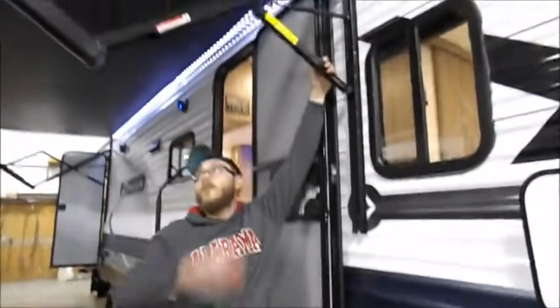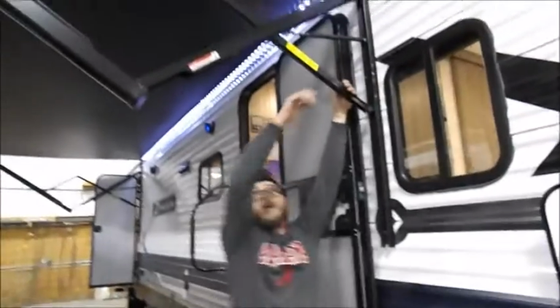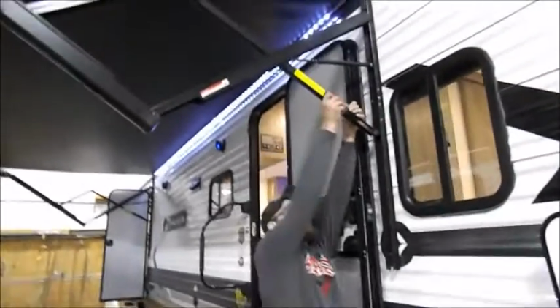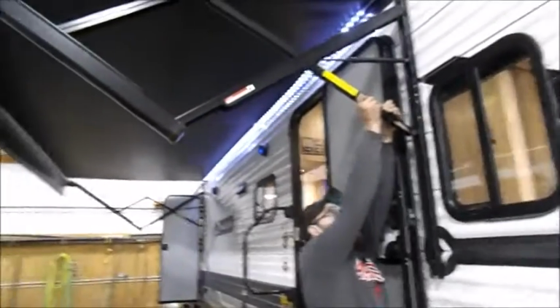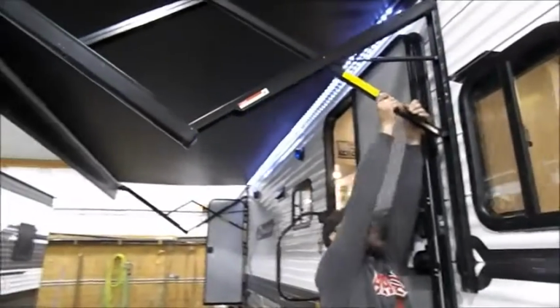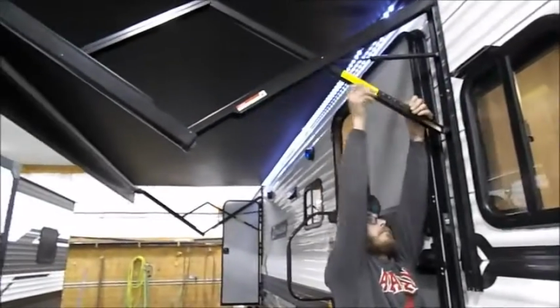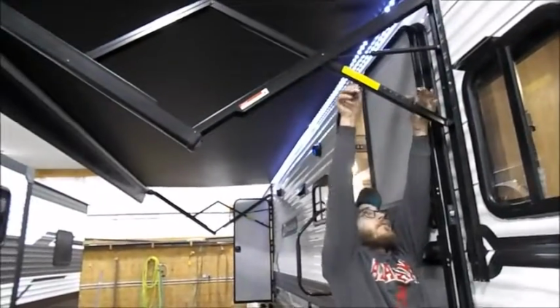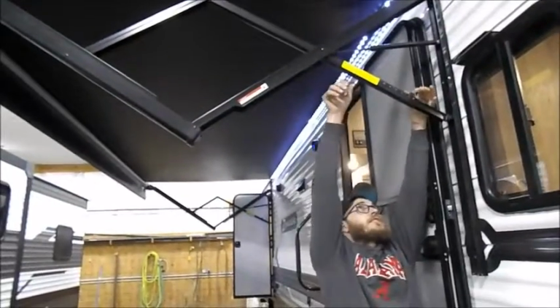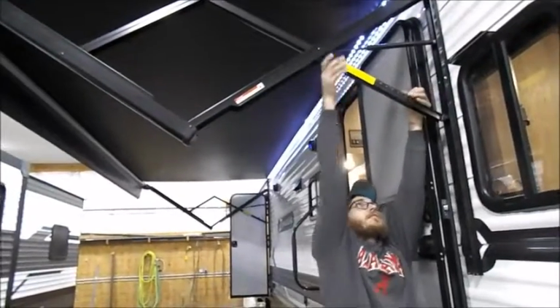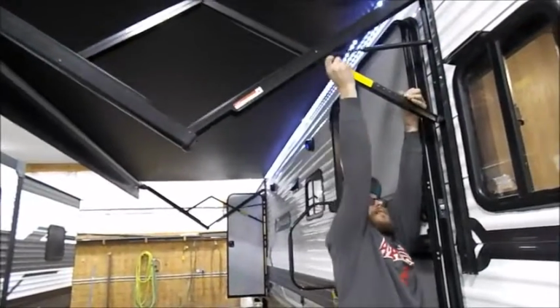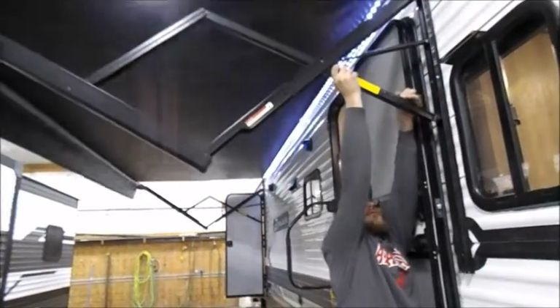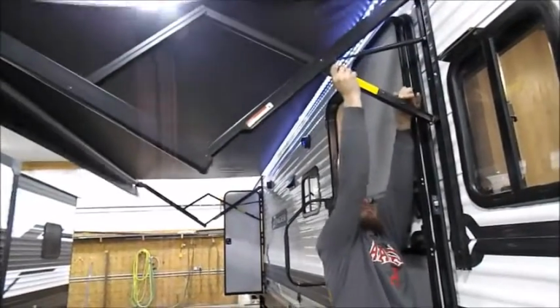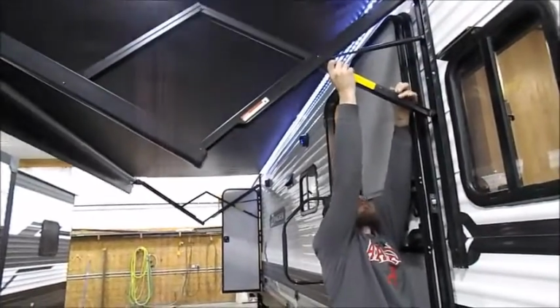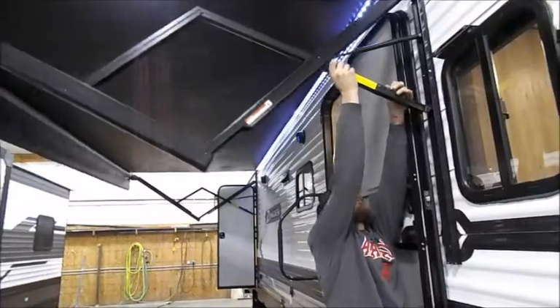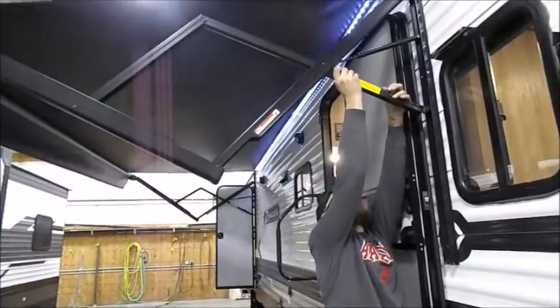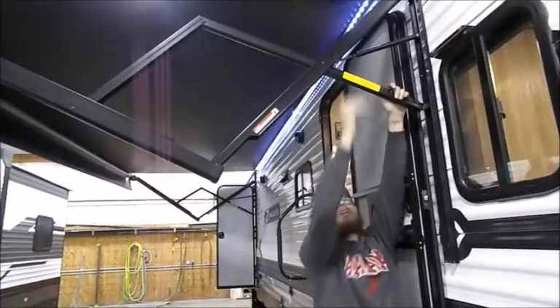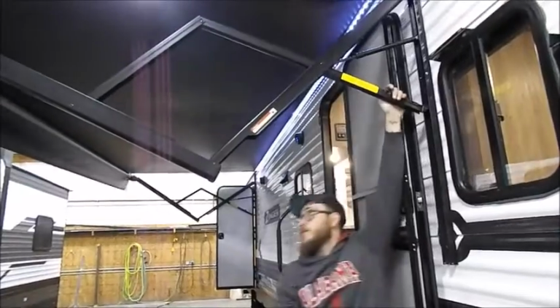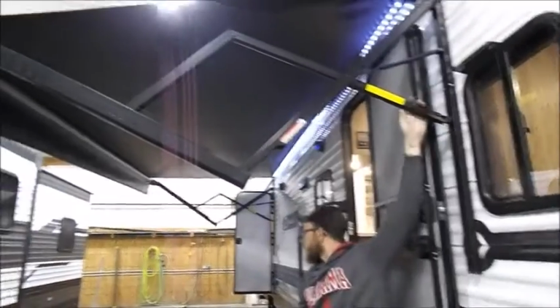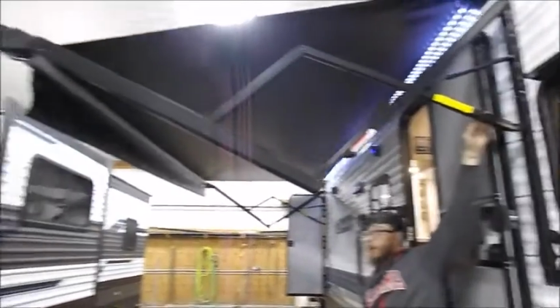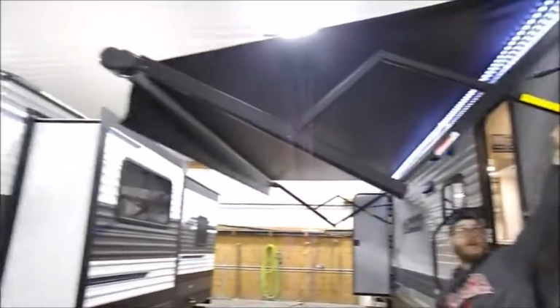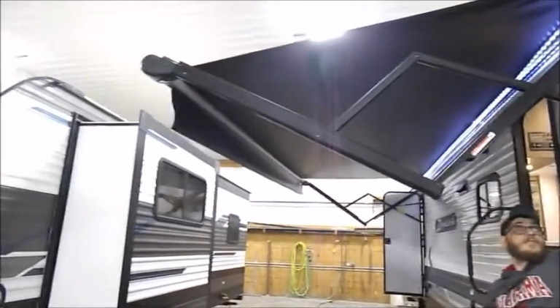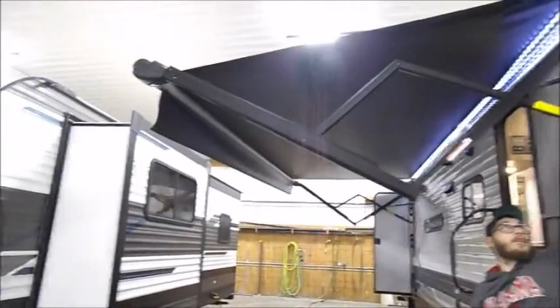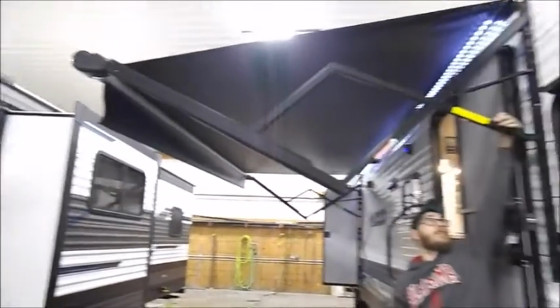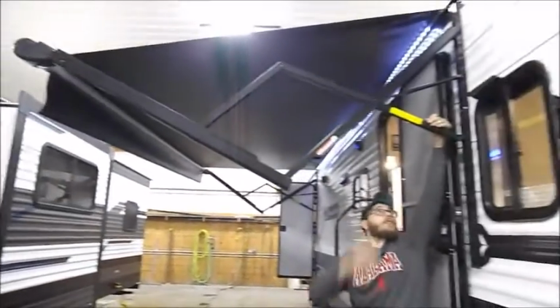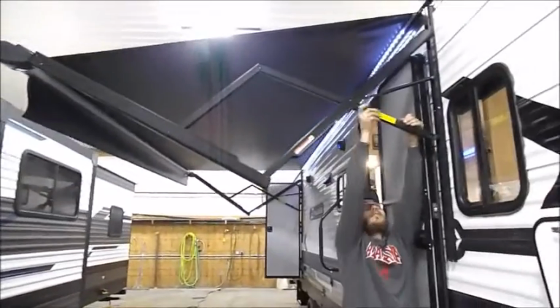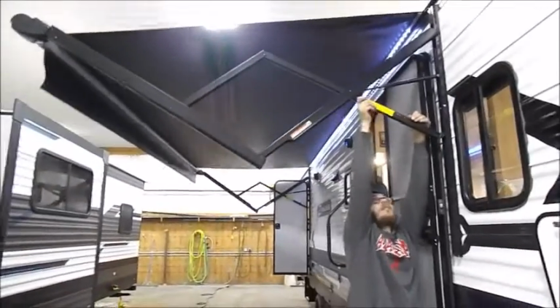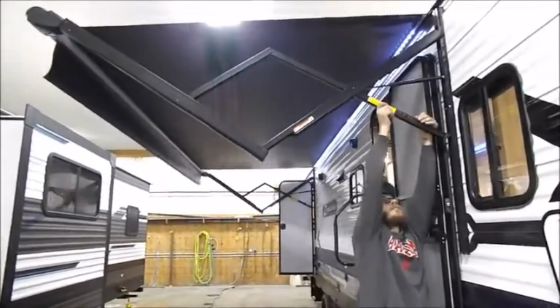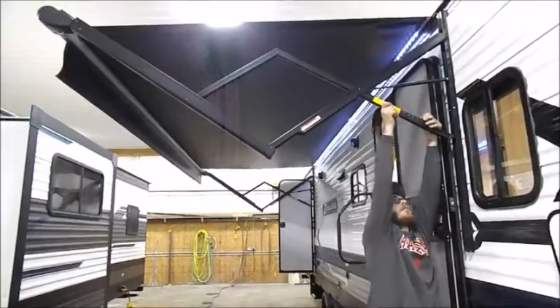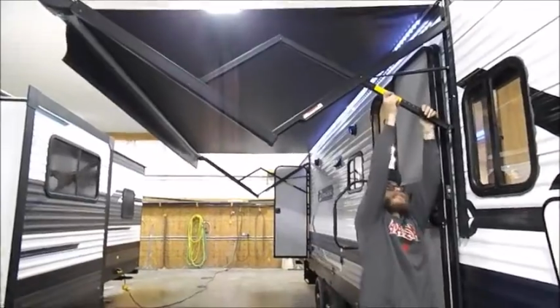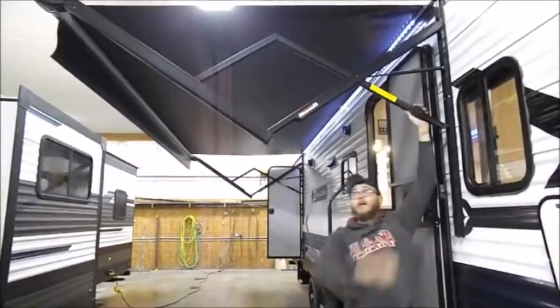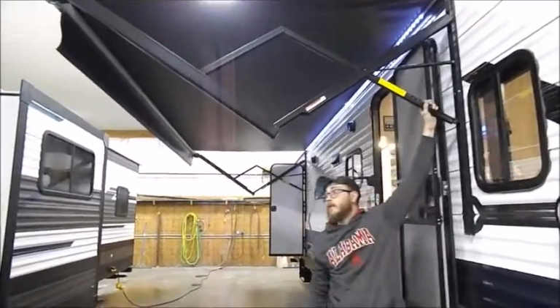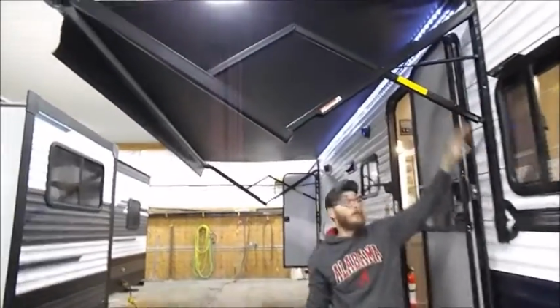The awning — this is your ring dump. Push these two clips in, pull it down towards you, and that directs the ring from either one side or the other. That's the same on the other end.